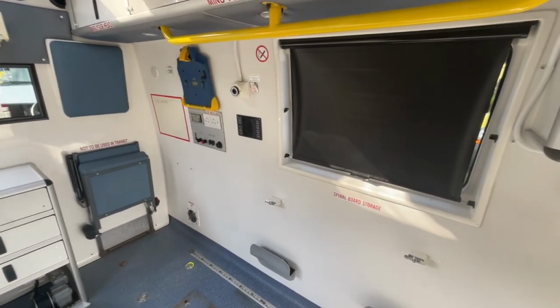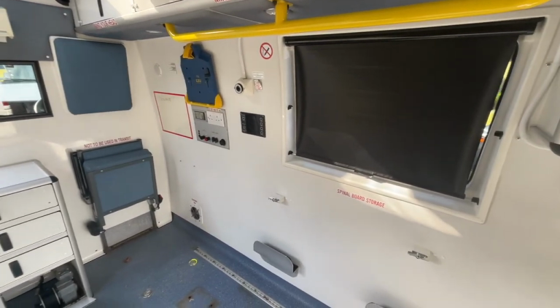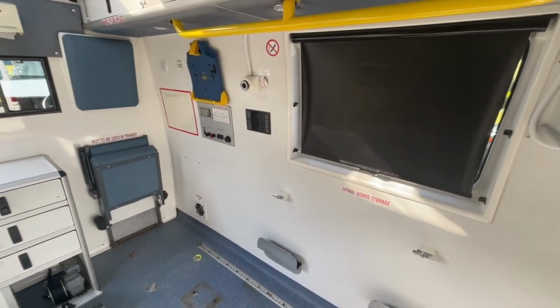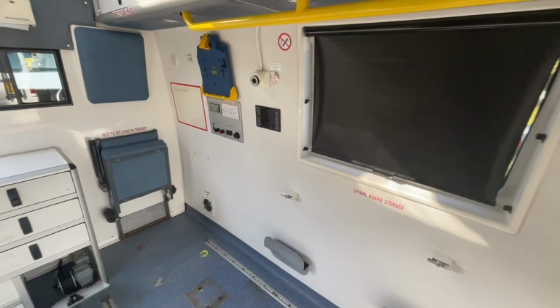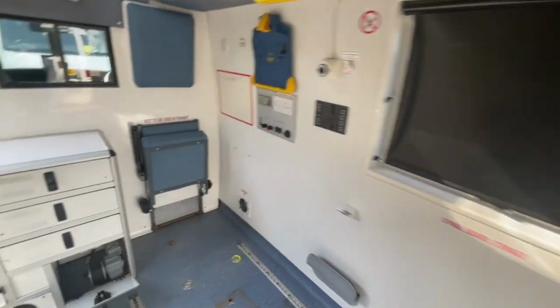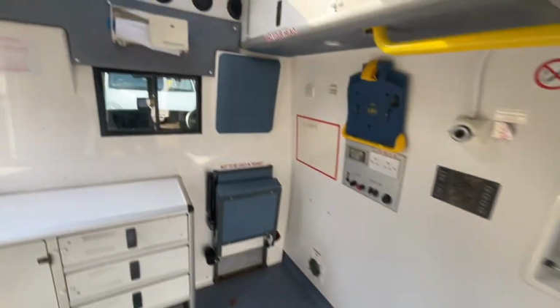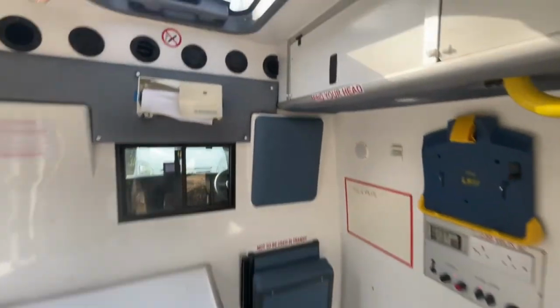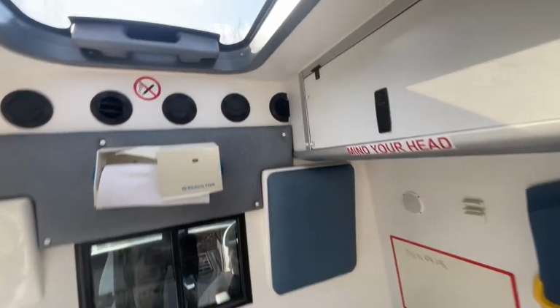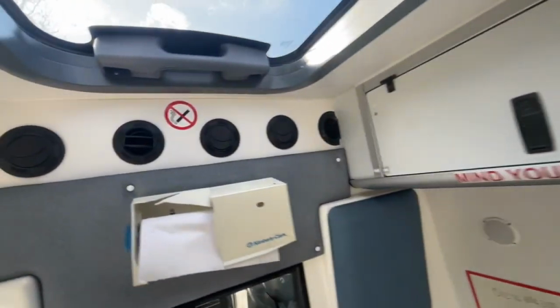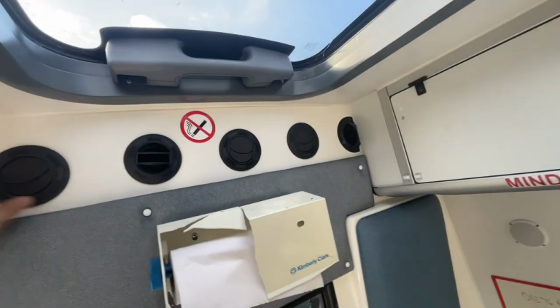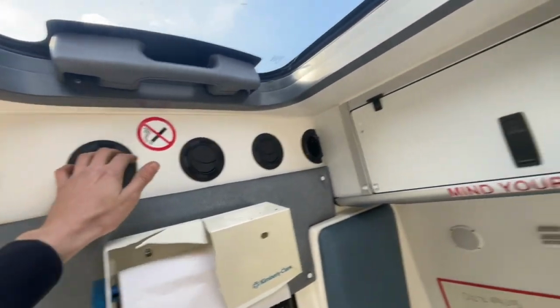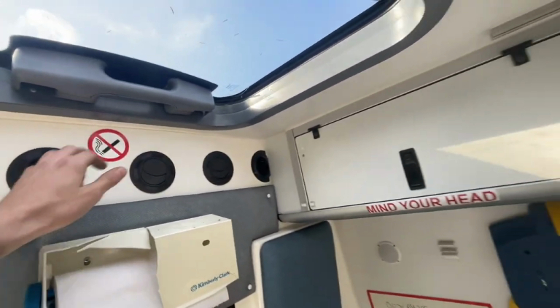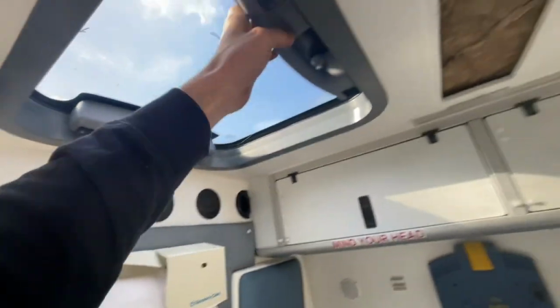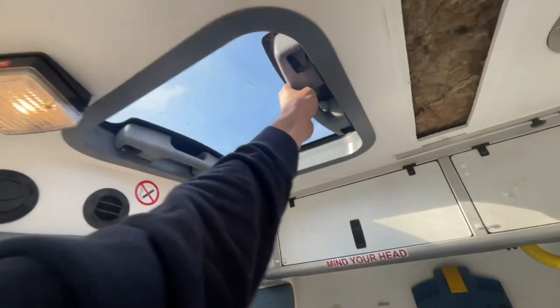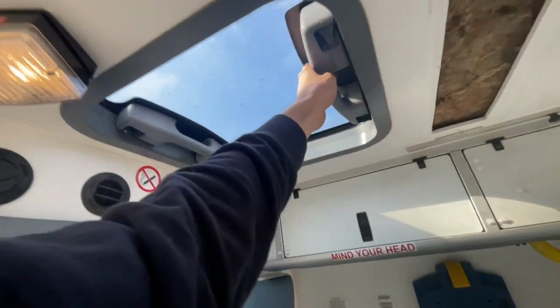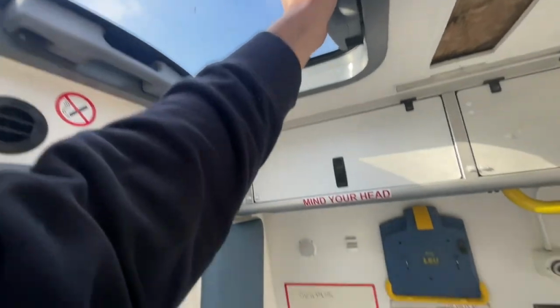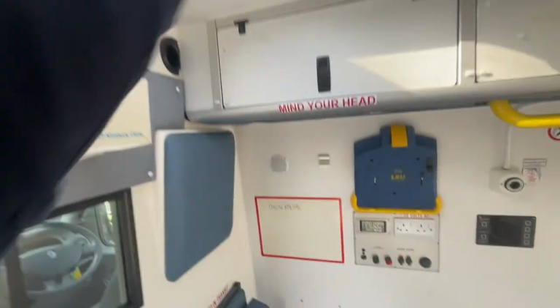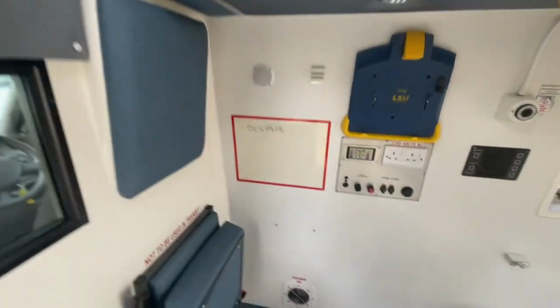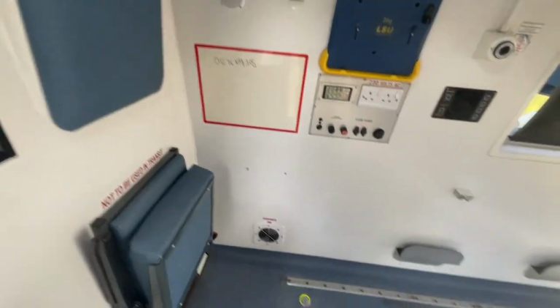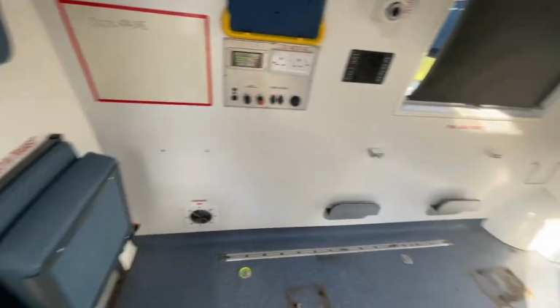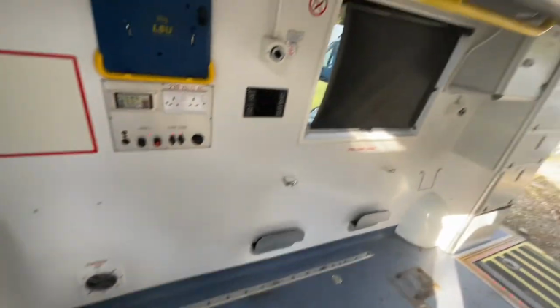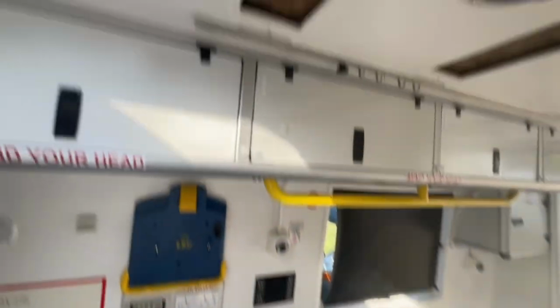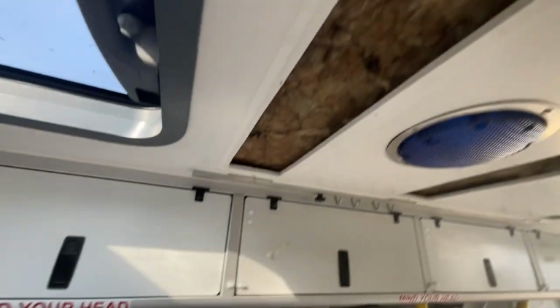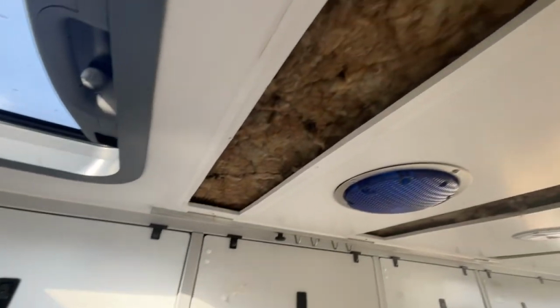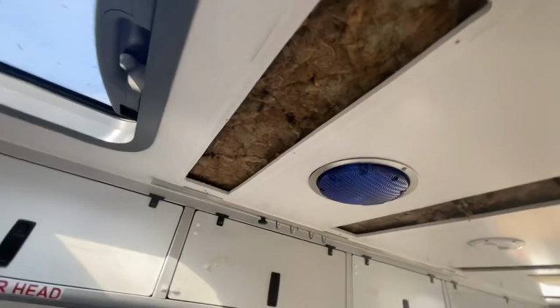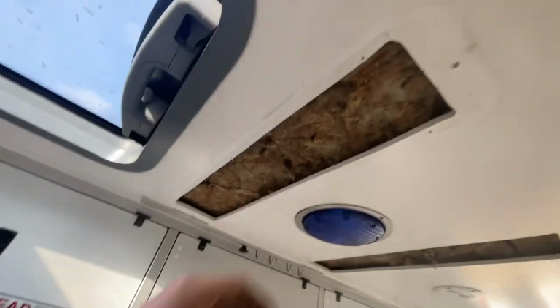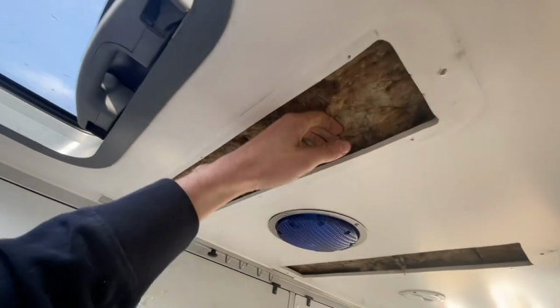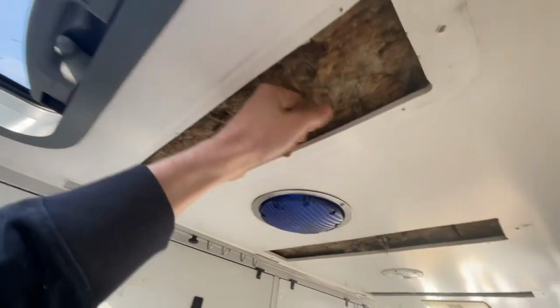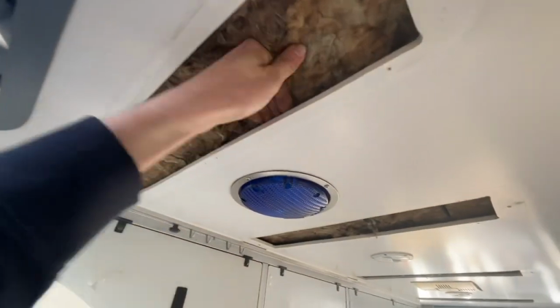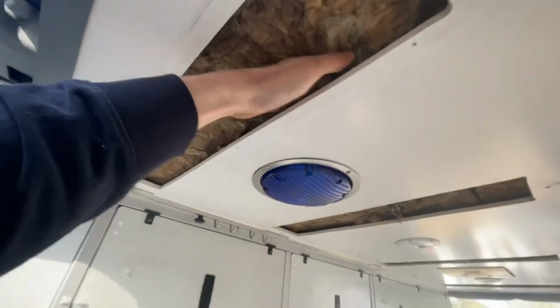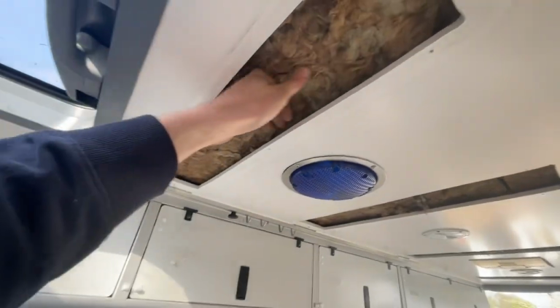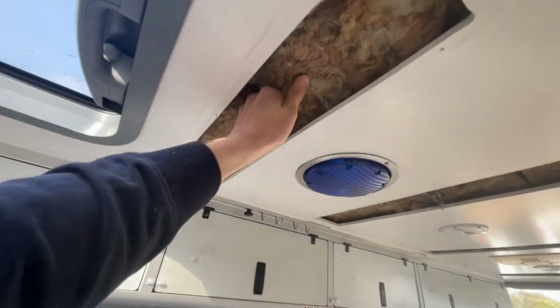You've also got air conditioning here at the back that blows out here. And what a nice skylight, actually.